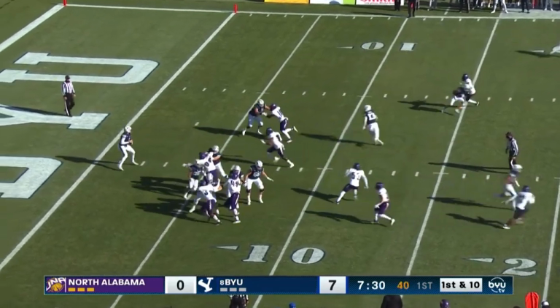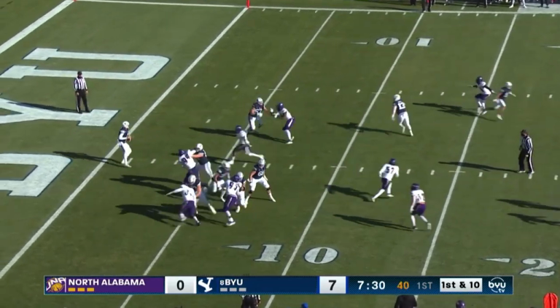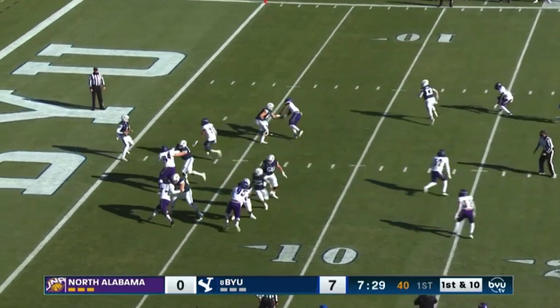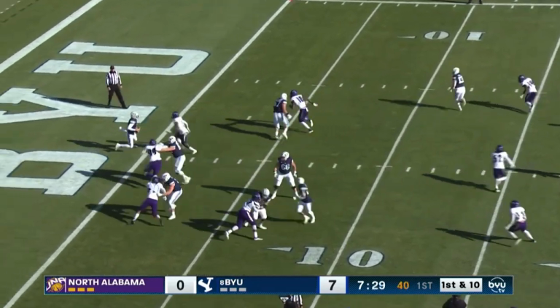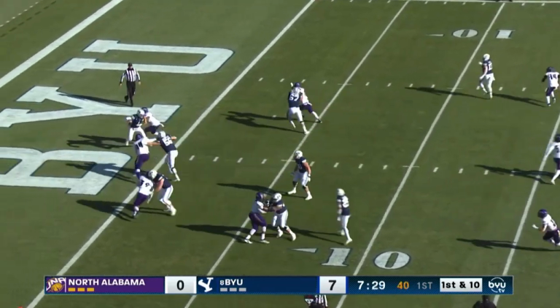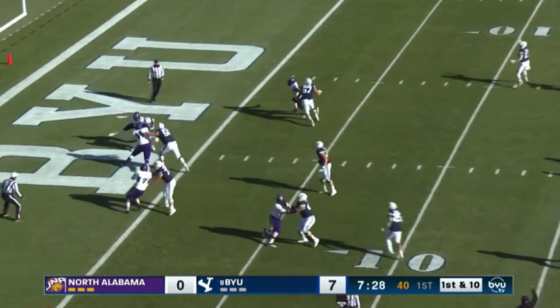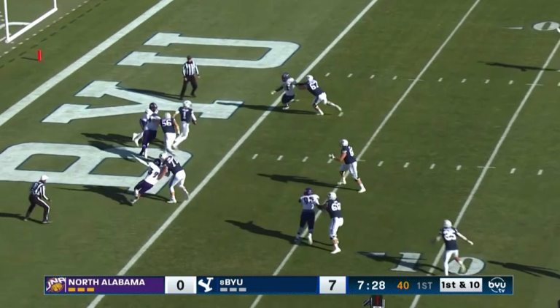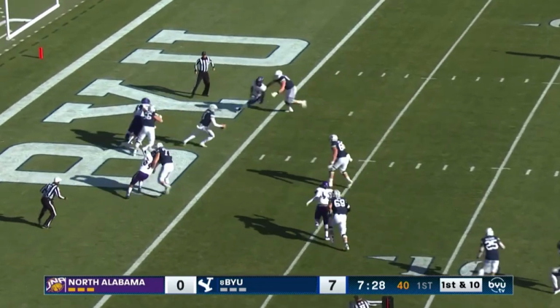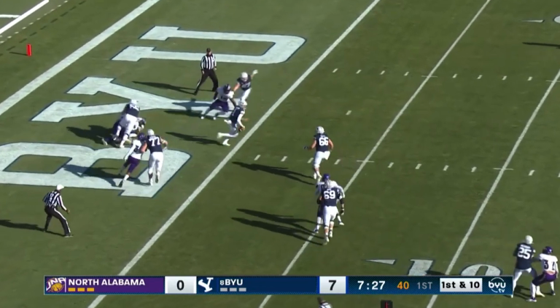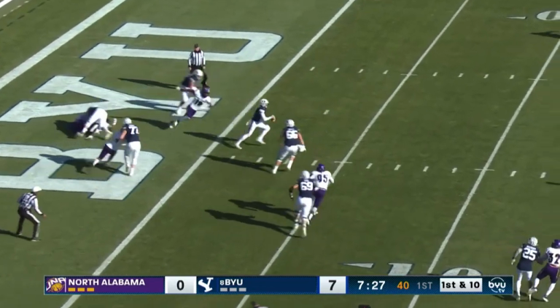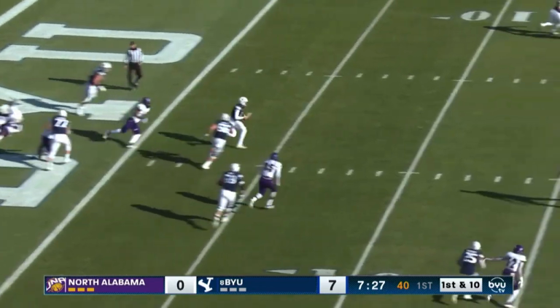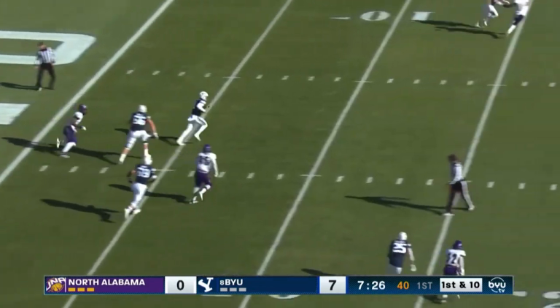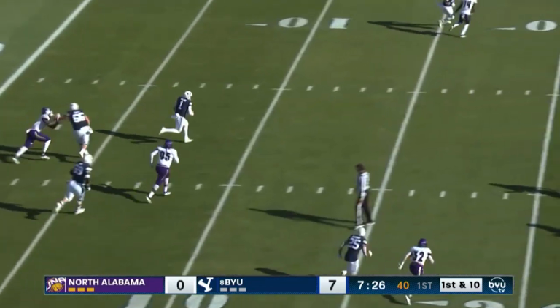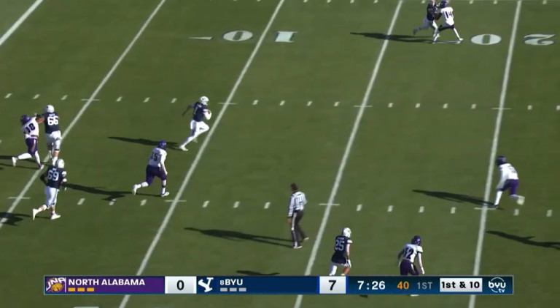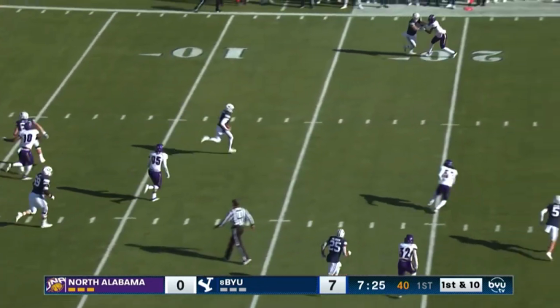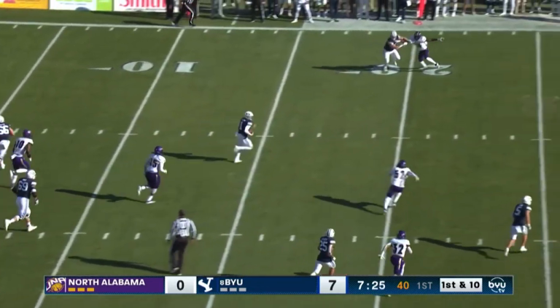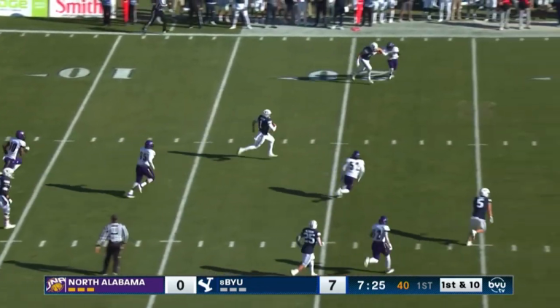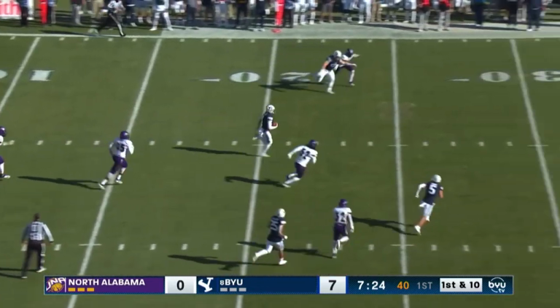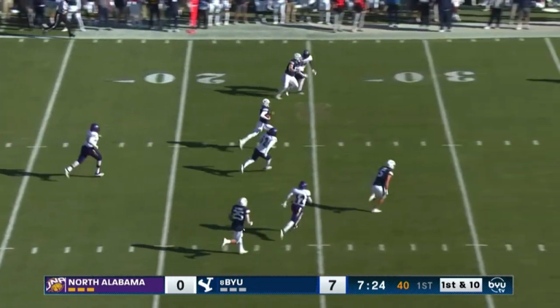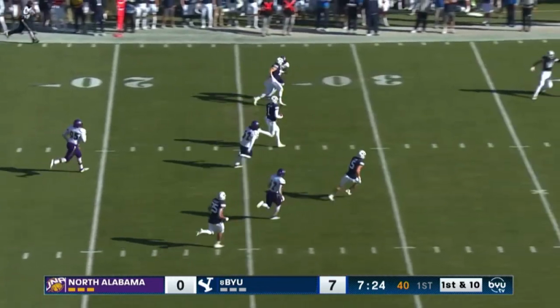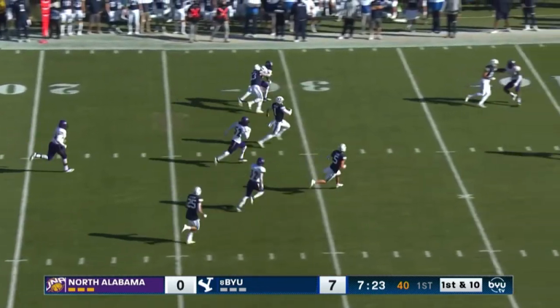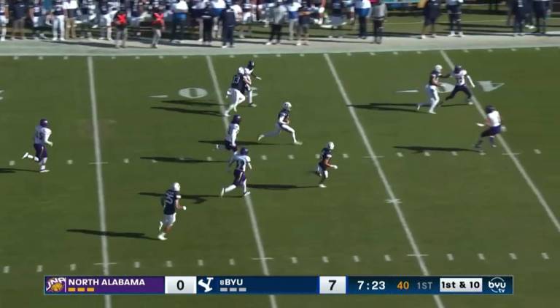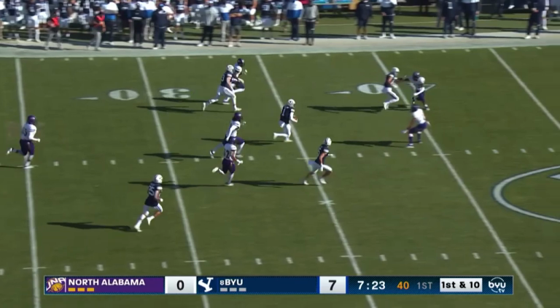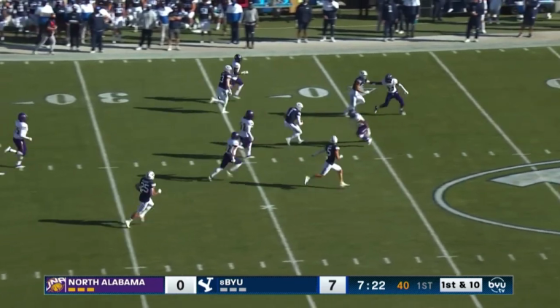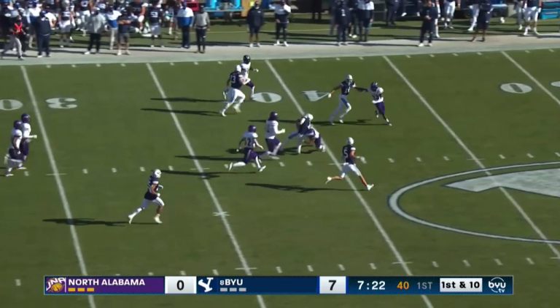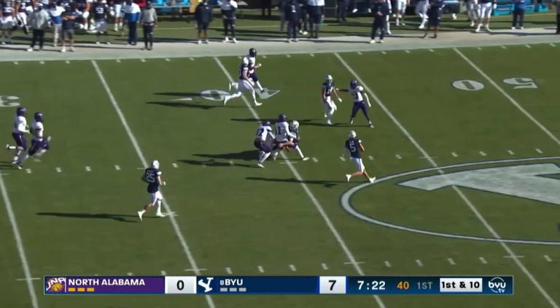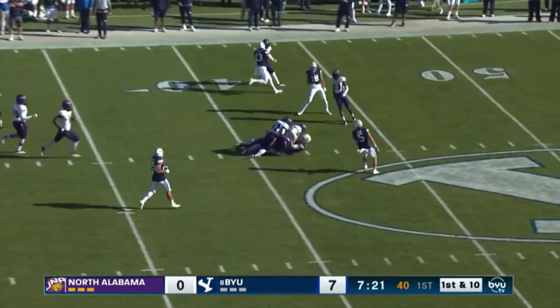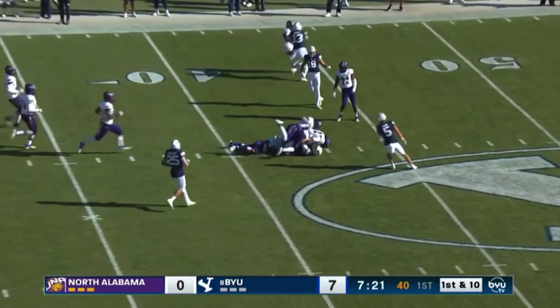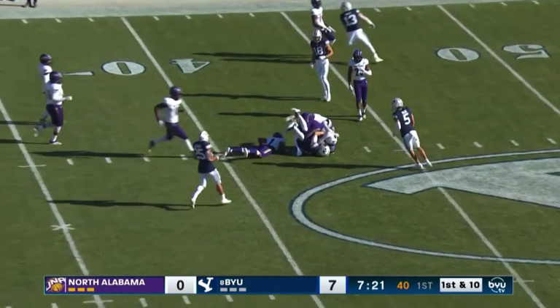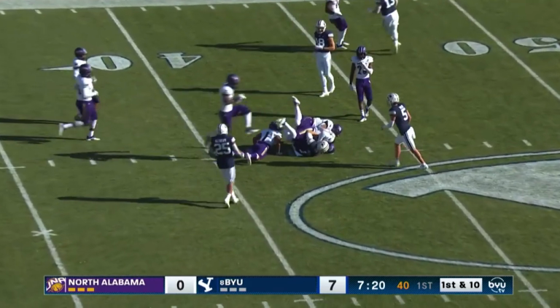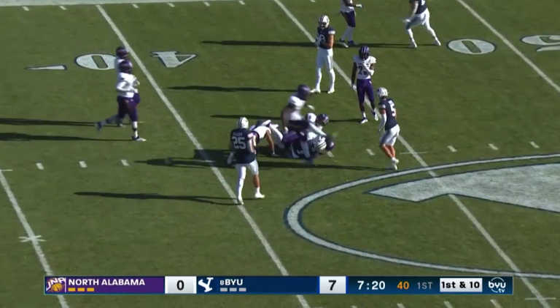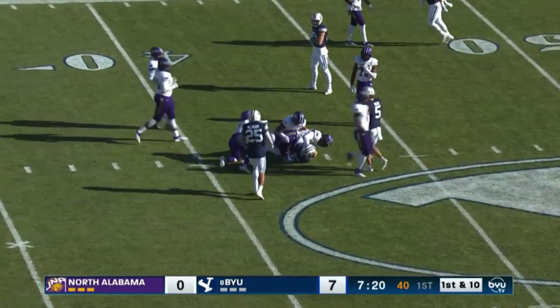Zach play fake, man comes free — and Zach steps out of a near safety in the end zone. Now there's room to run. Zach's got the 20, the first down, the 30, he's got the 40 — takes a hard hit at the 40, doesn't slide.